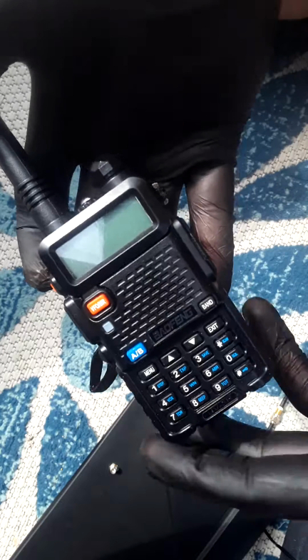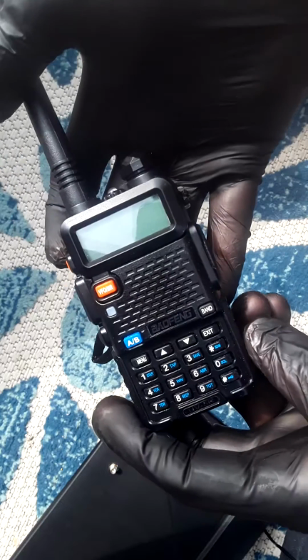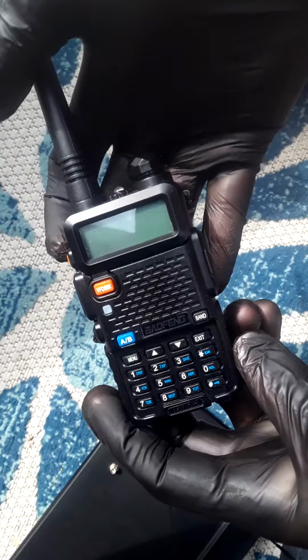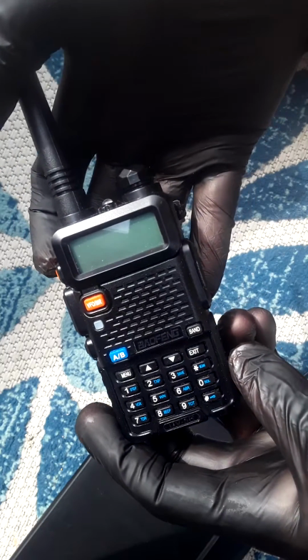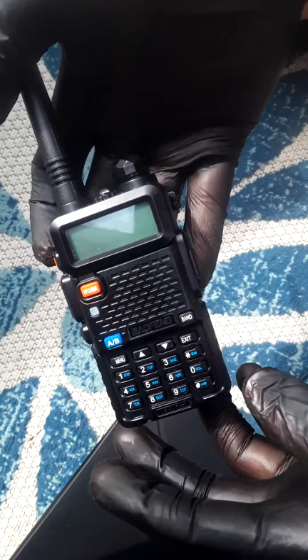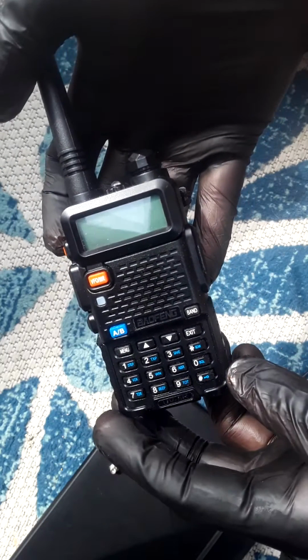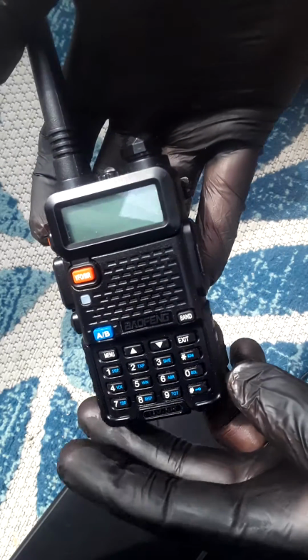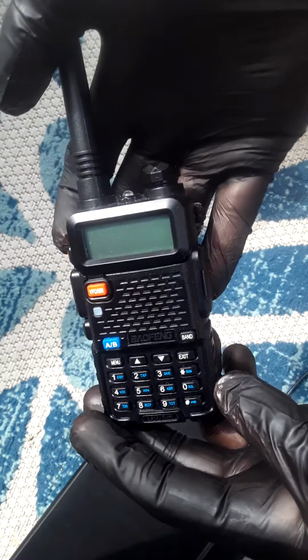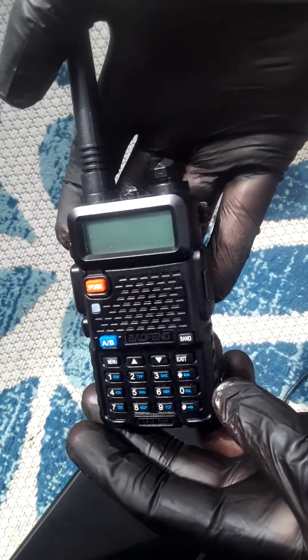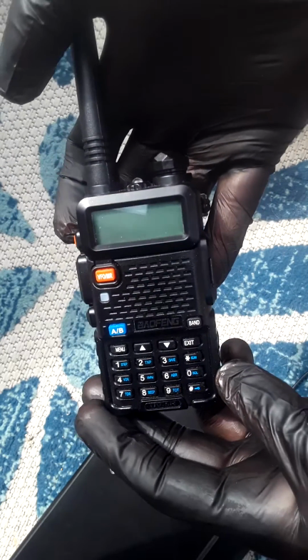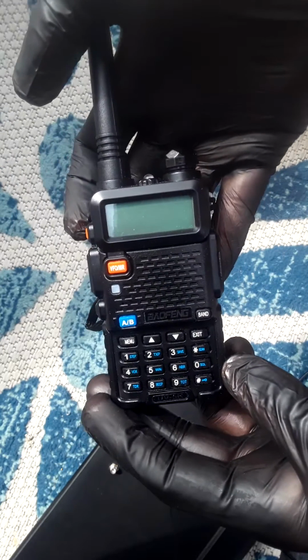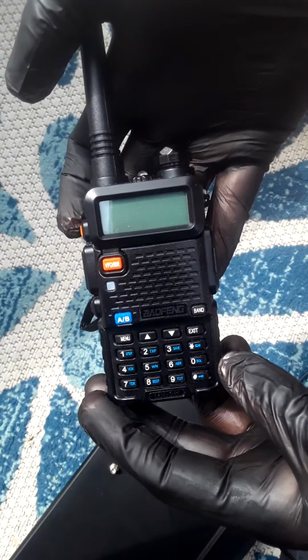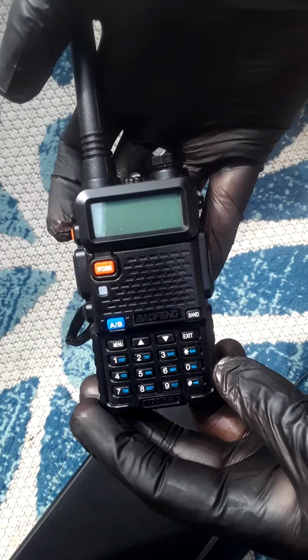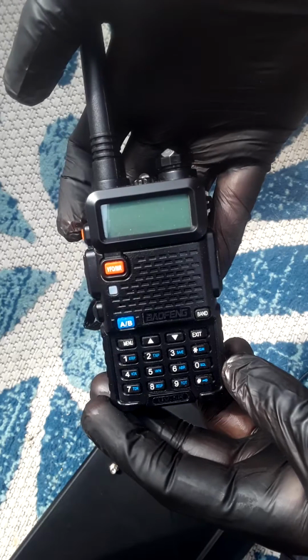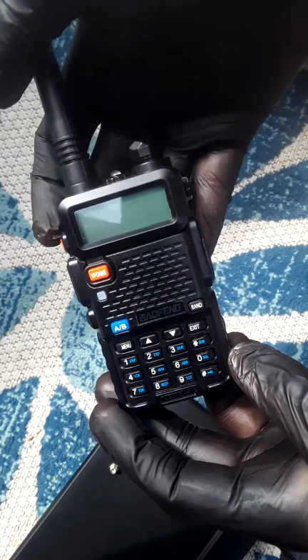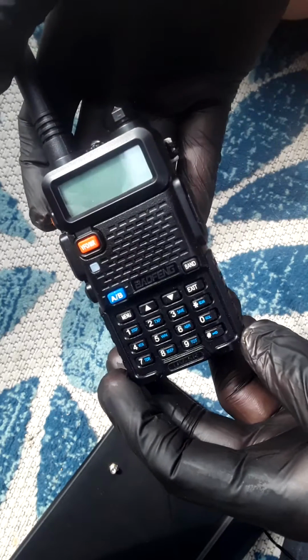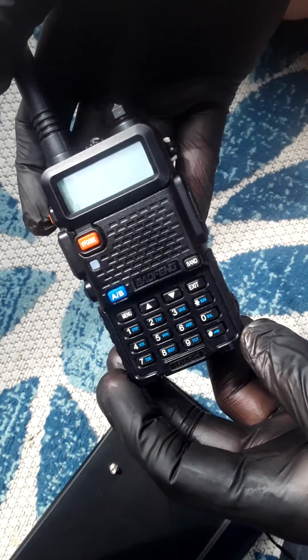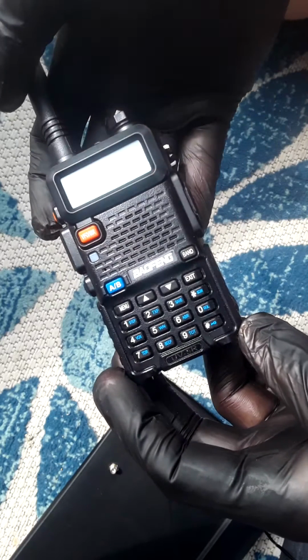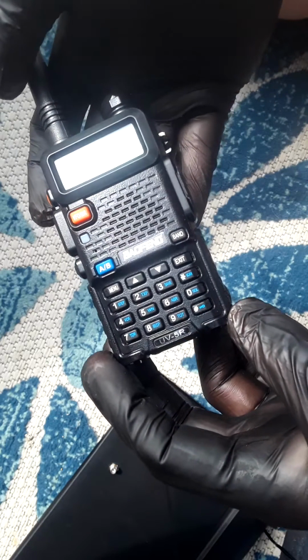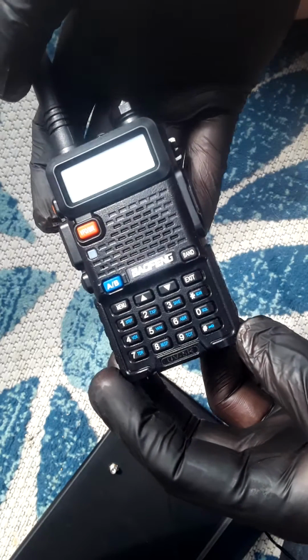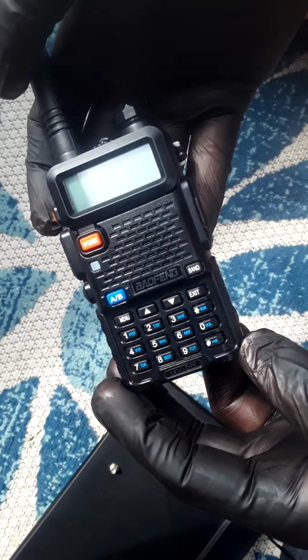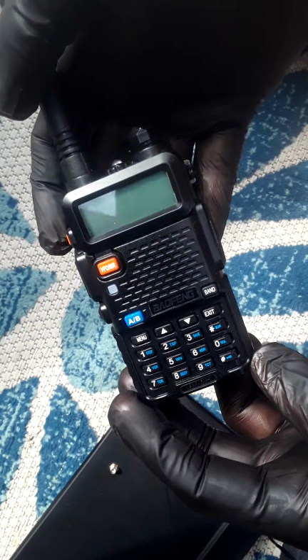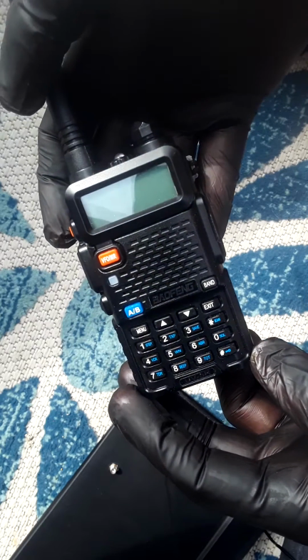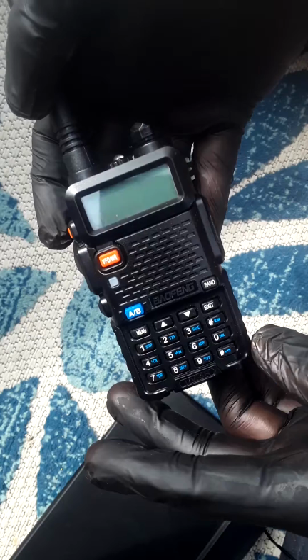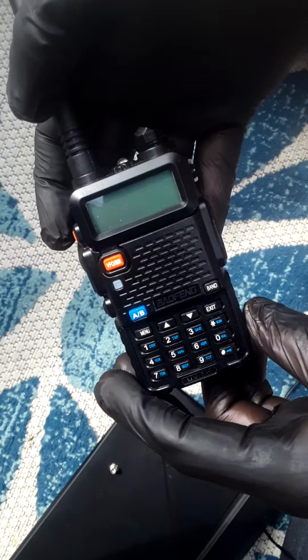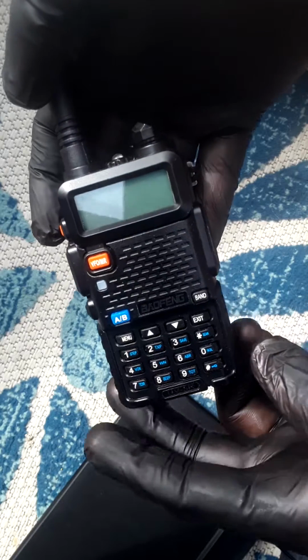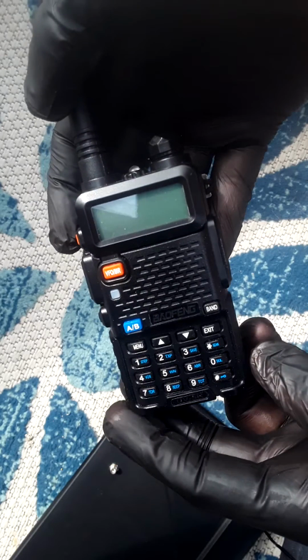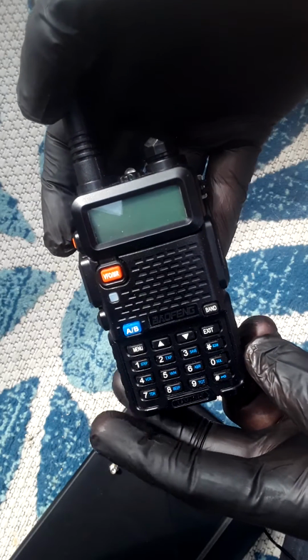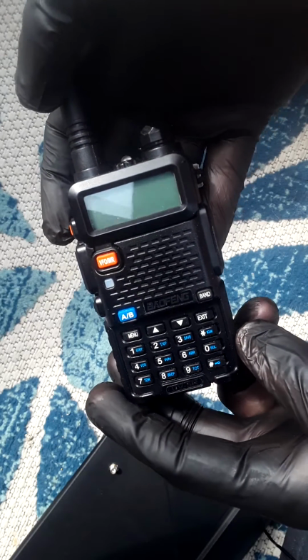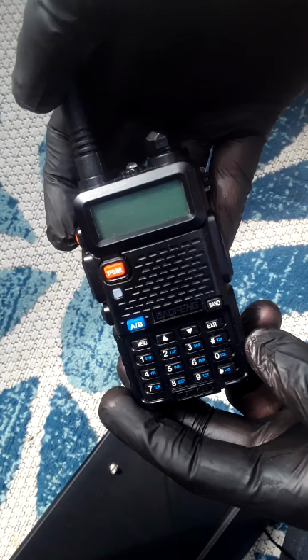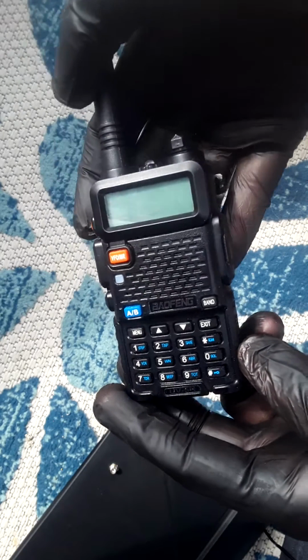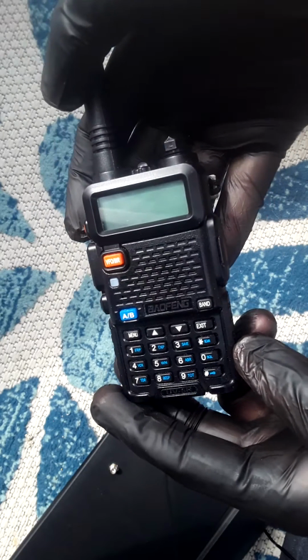Alright guys, so I finally found how to unlock frequencies for transmit on the Baofeng UV-5R, and I wanted to make sure everyone following me understands how to do so.